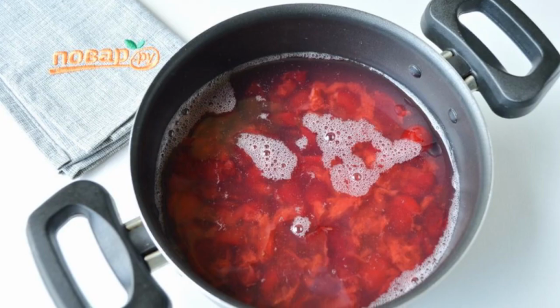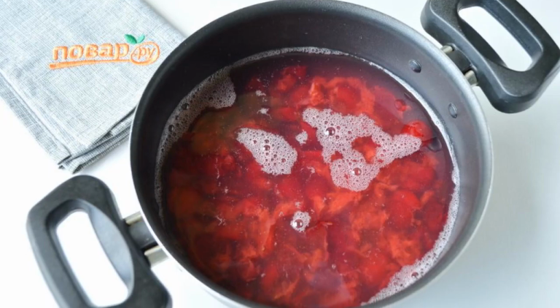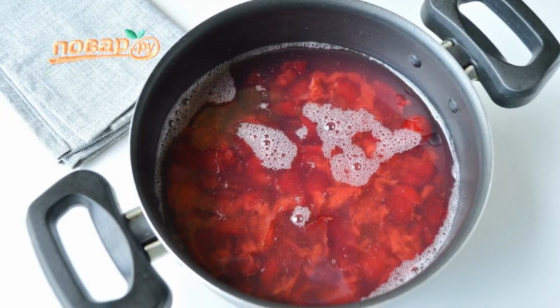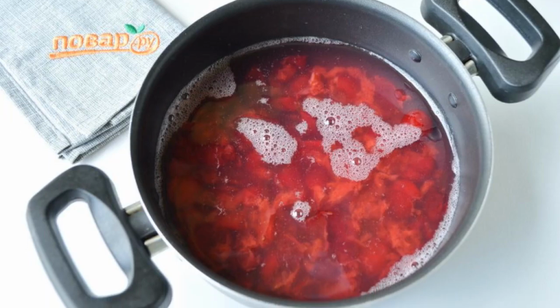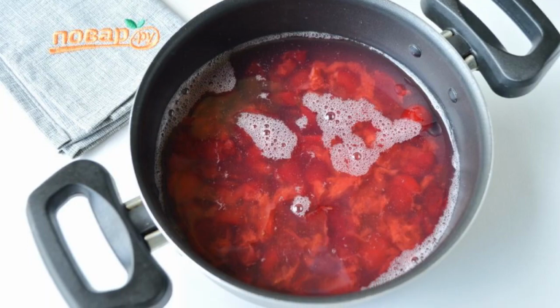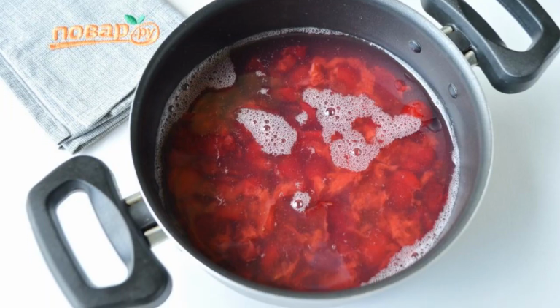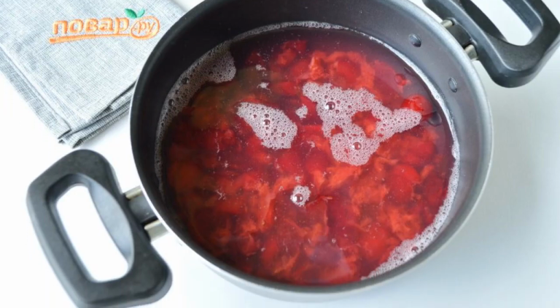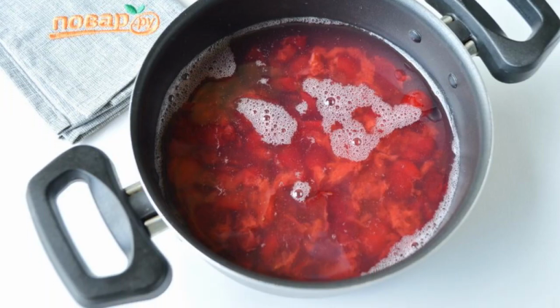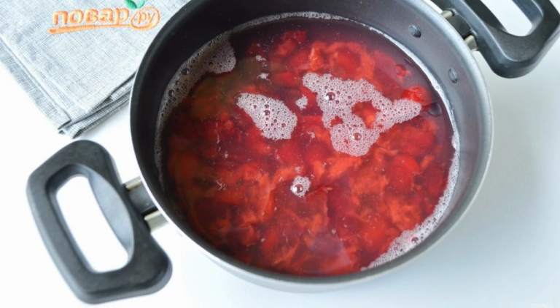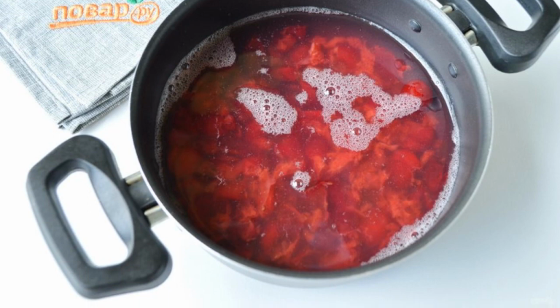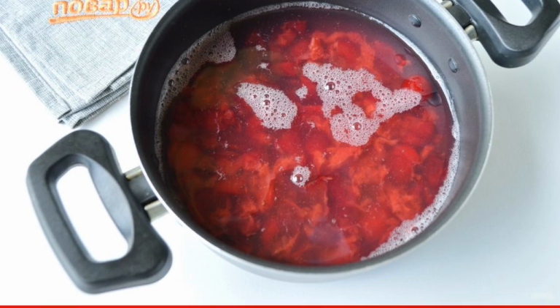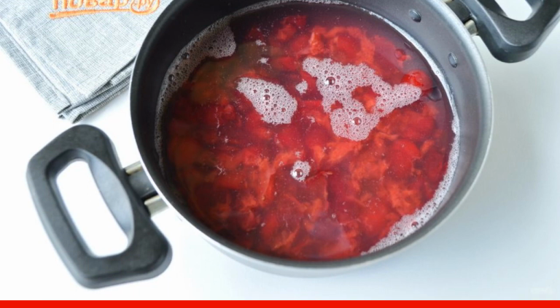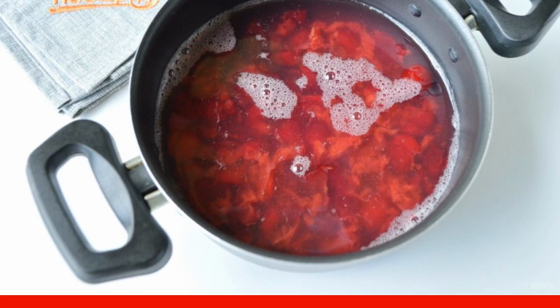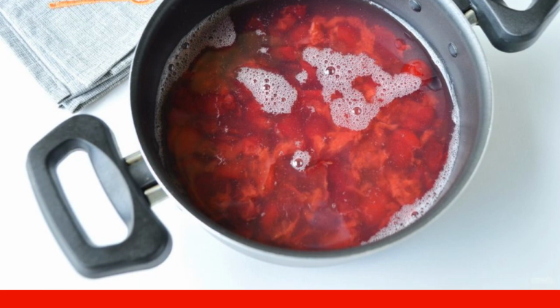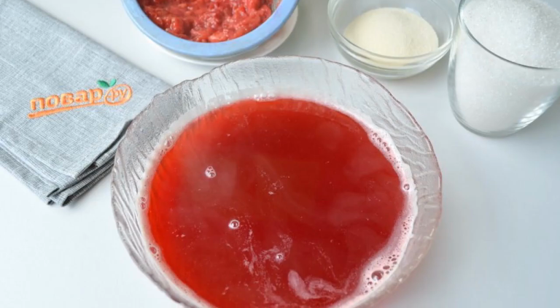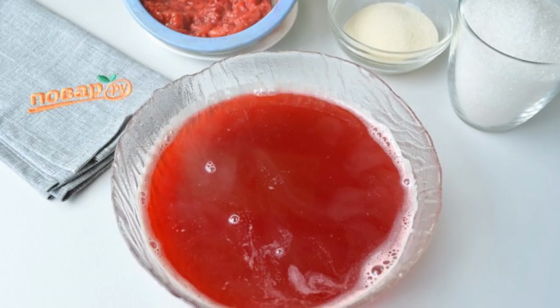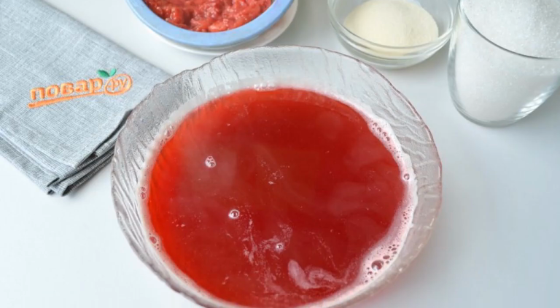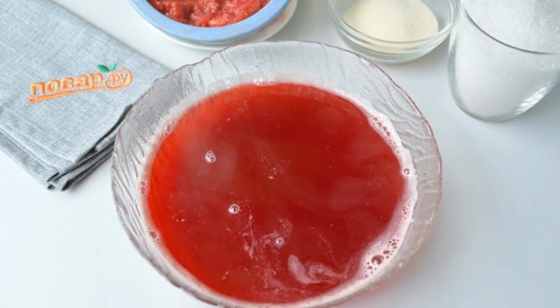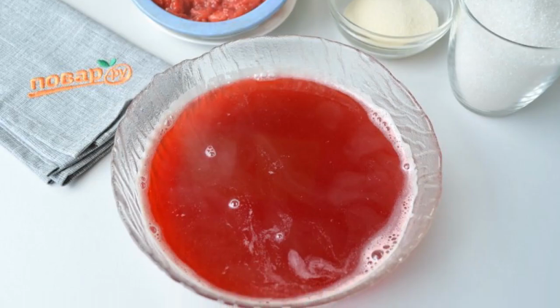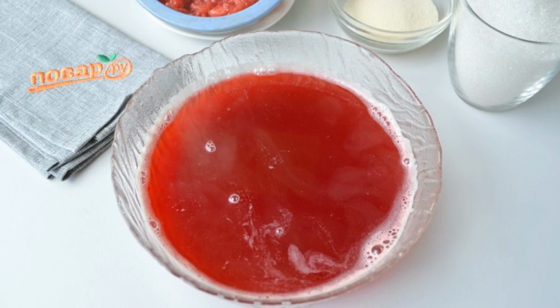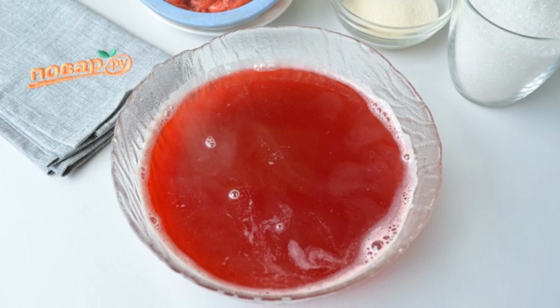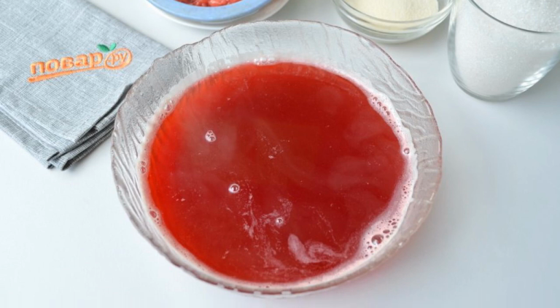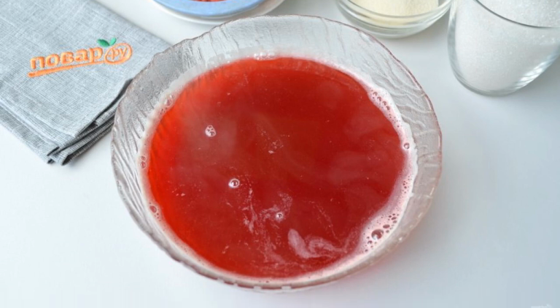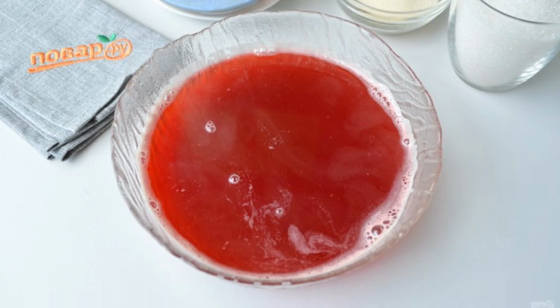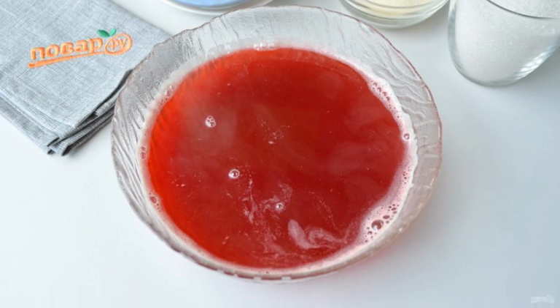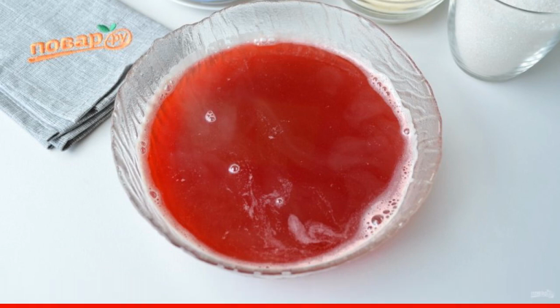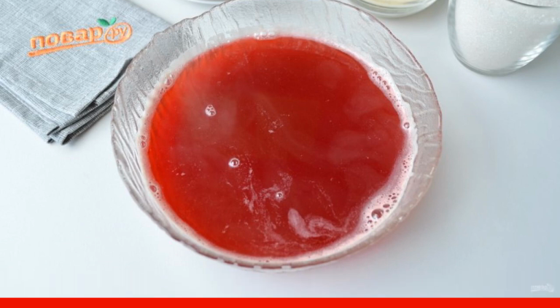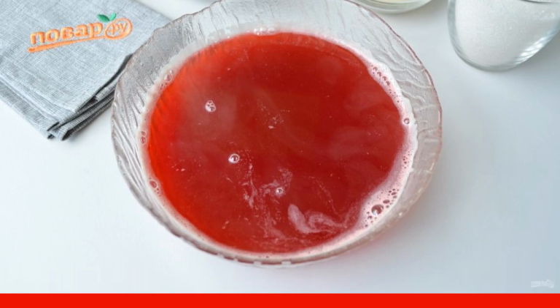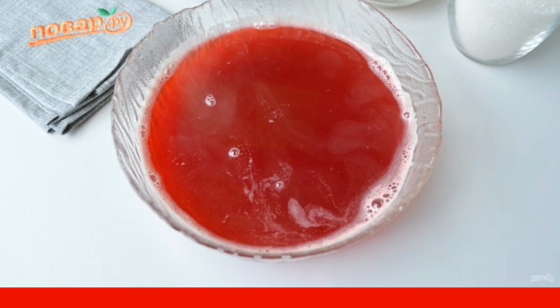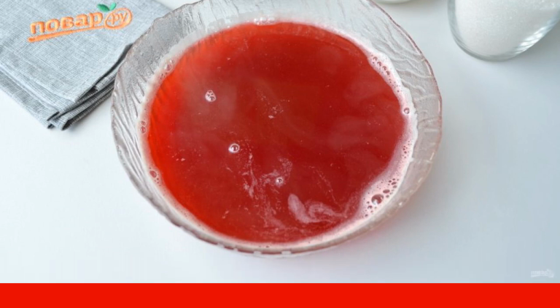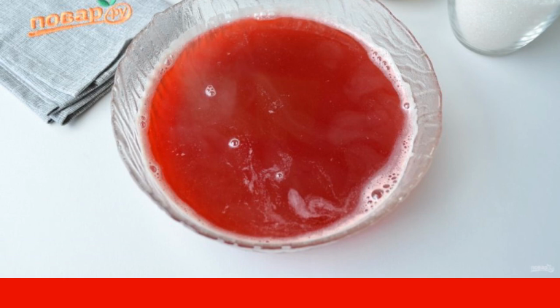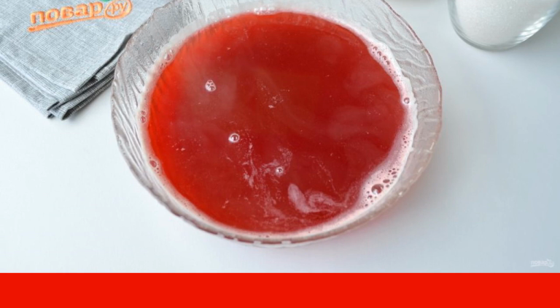Fill the cherries with water, put on the fire, and cook for 10 minutes from the moment of boiling. Strain the hot mass — the cherry pulp will not be needed, only the liquid. Add sugar to the broth and put it back on the fire.